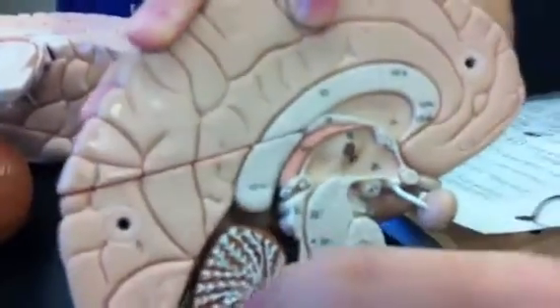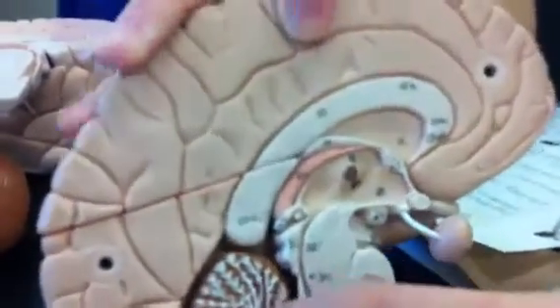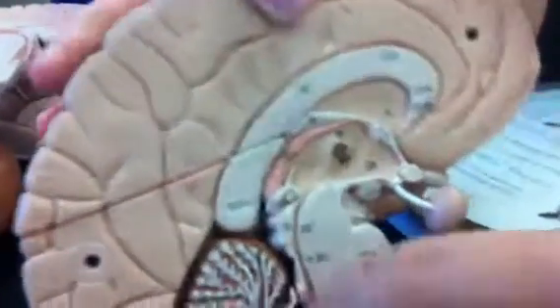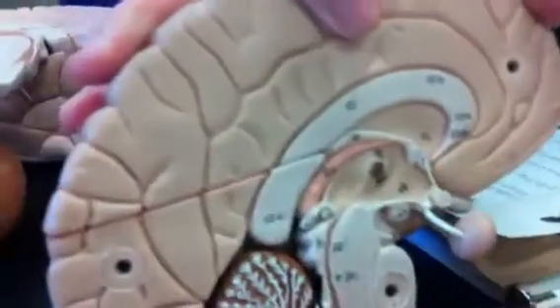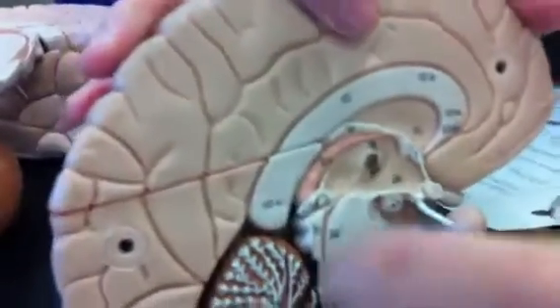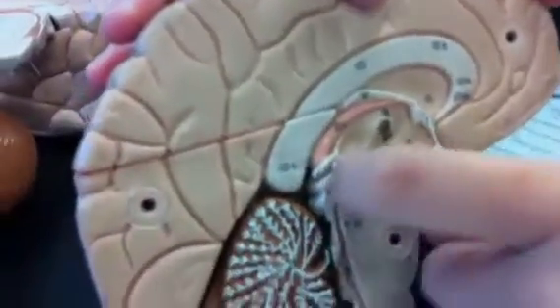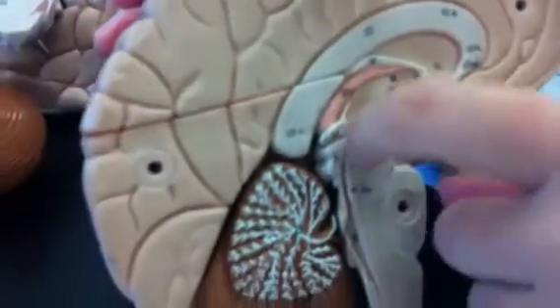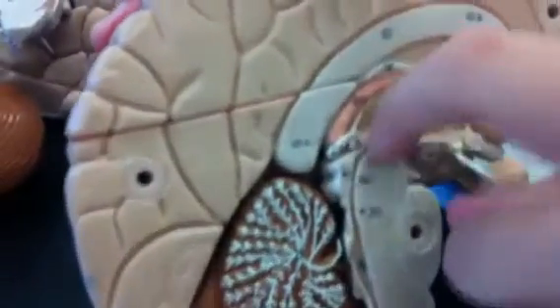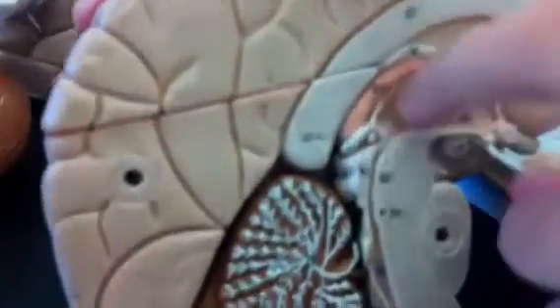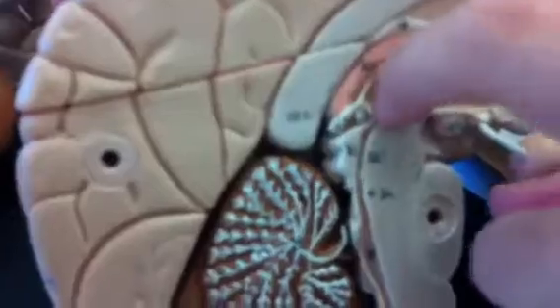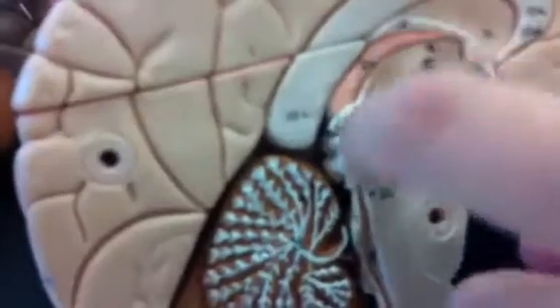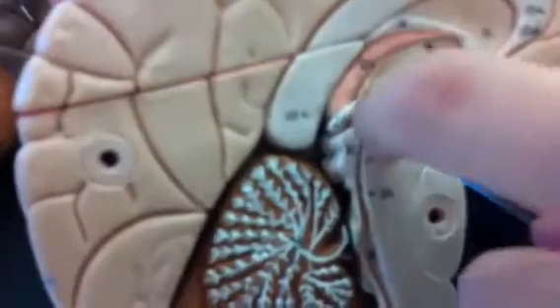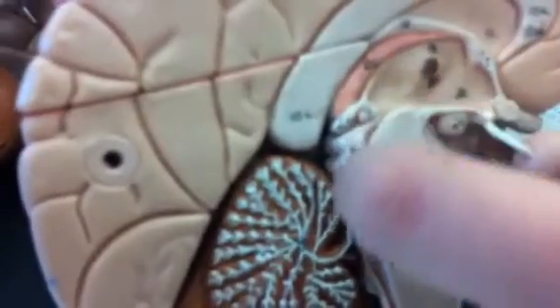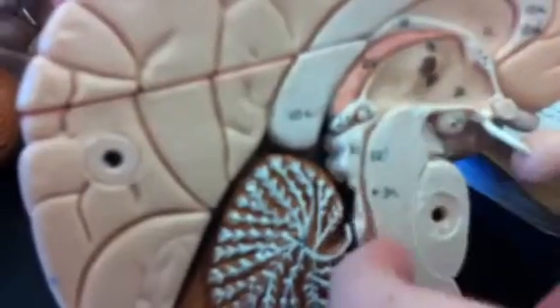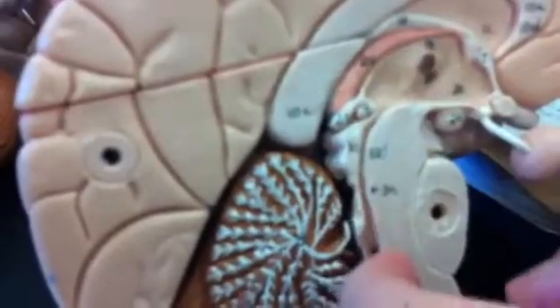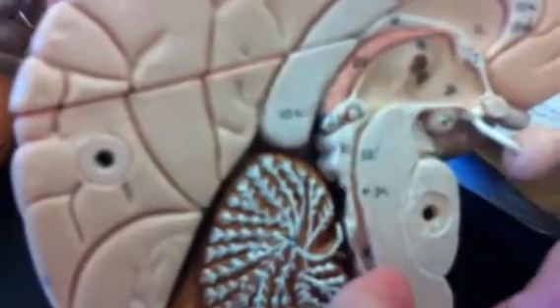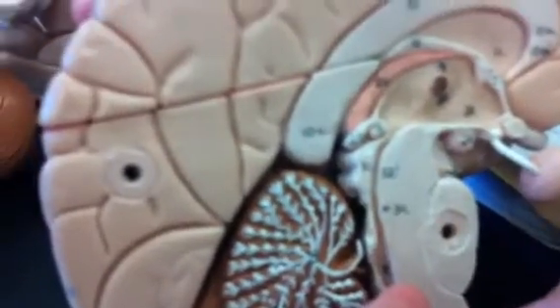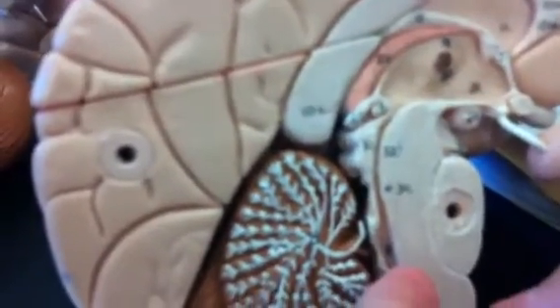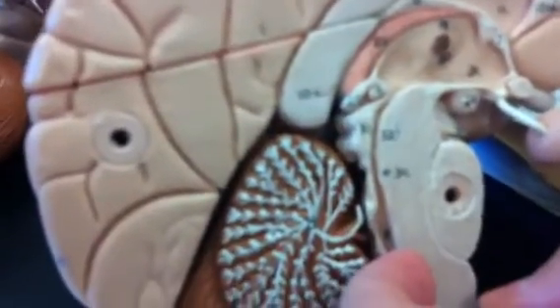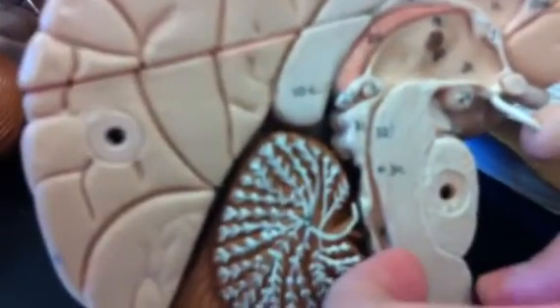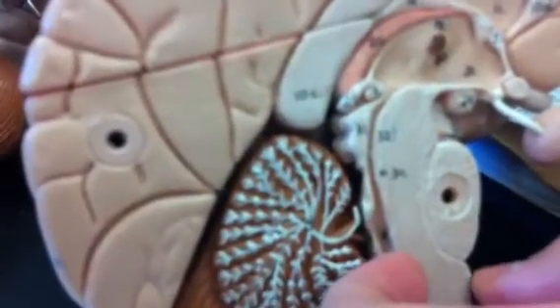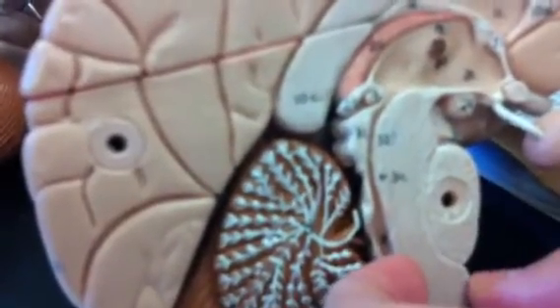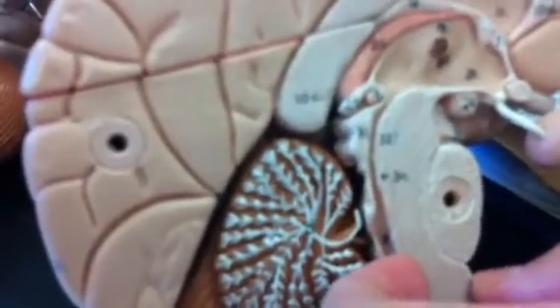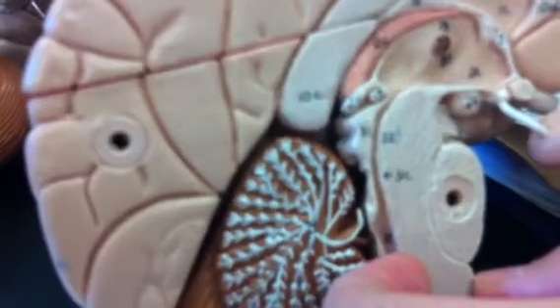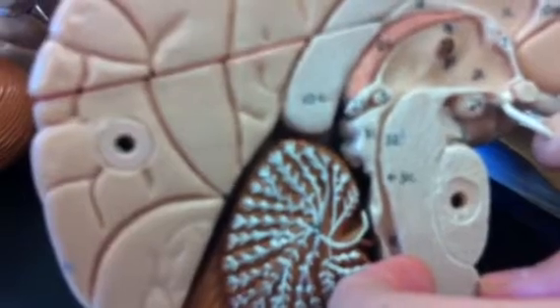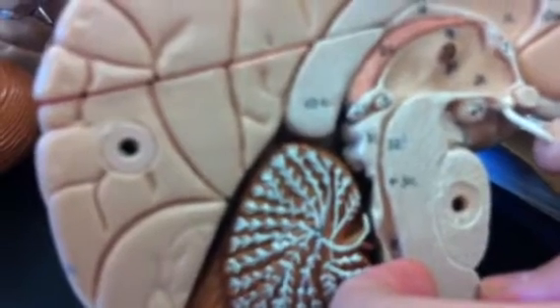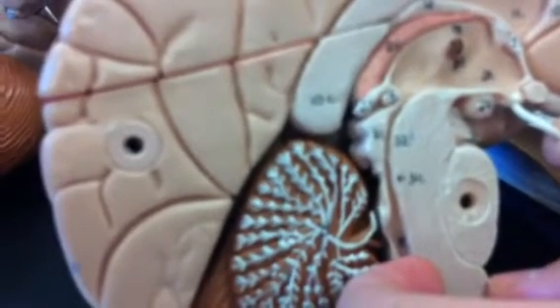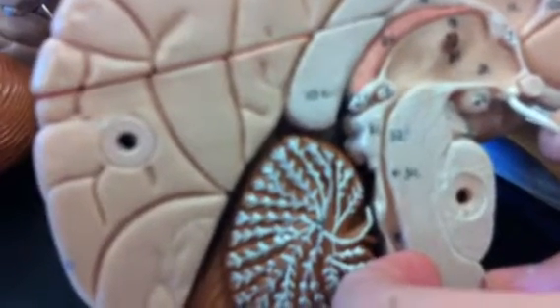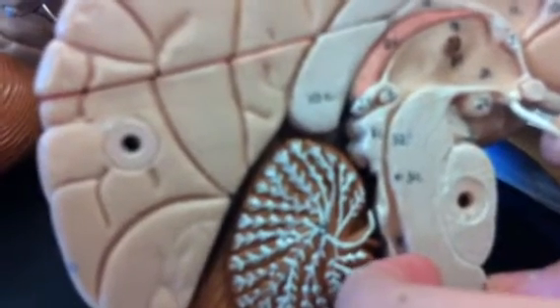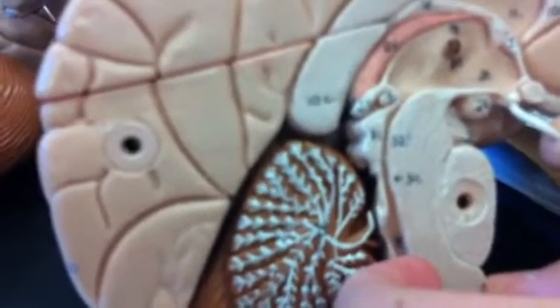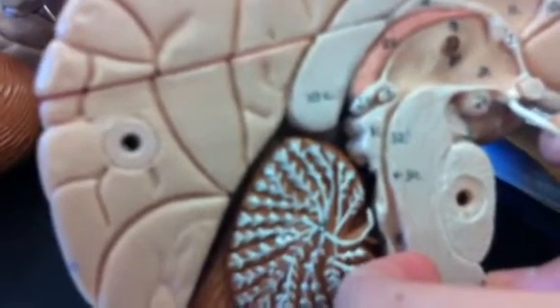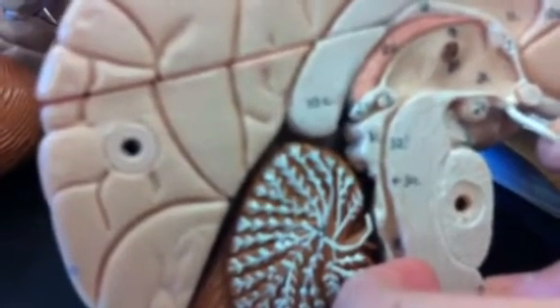Let's go to the brain stem. You can see this ridge going down from the thalamus down here — that is the aqueduct of midbrain, also known as the cerebral aqueduct.